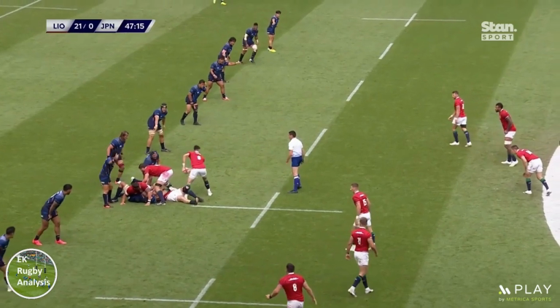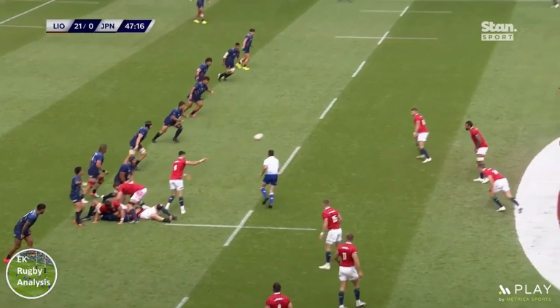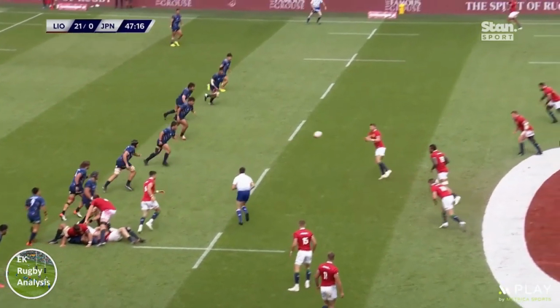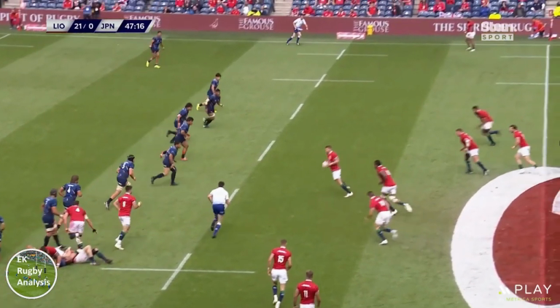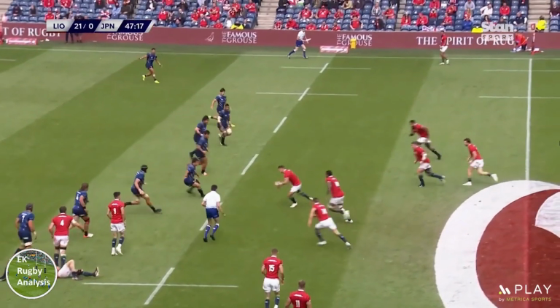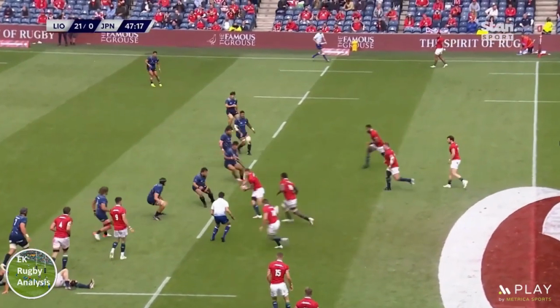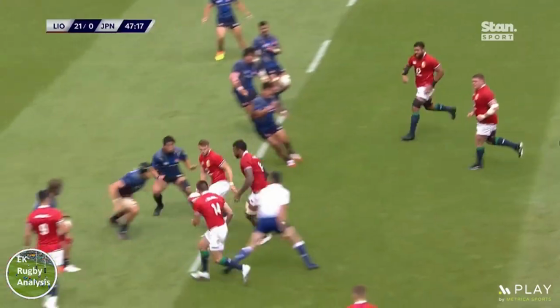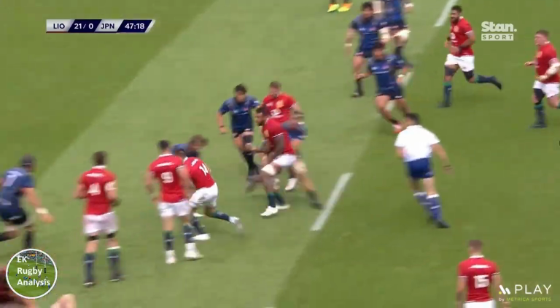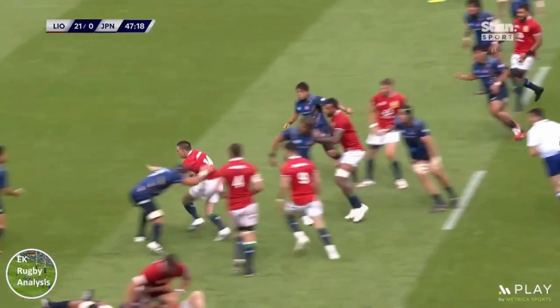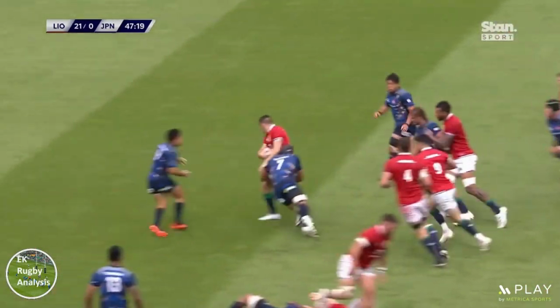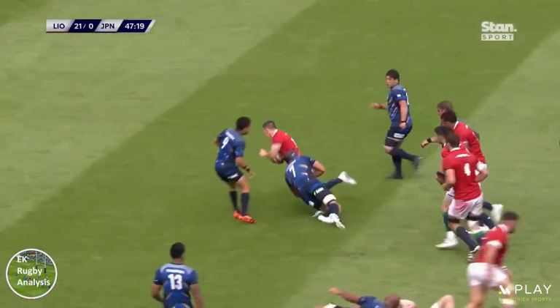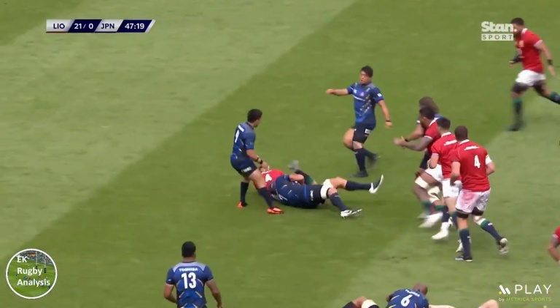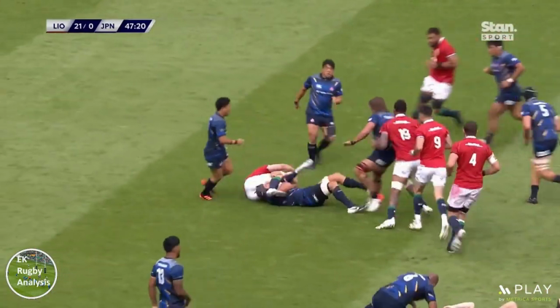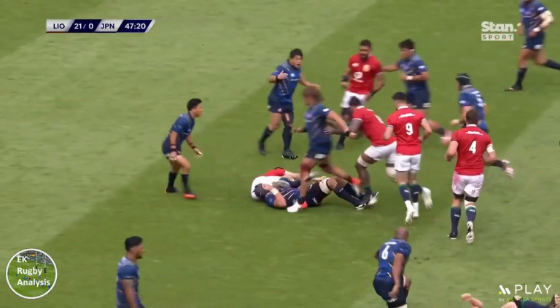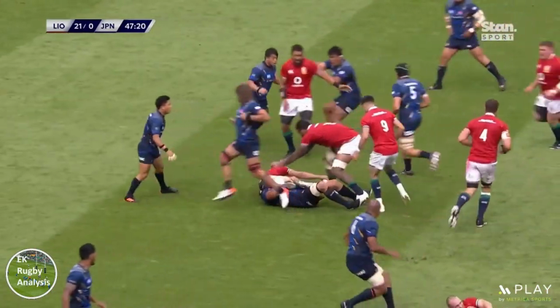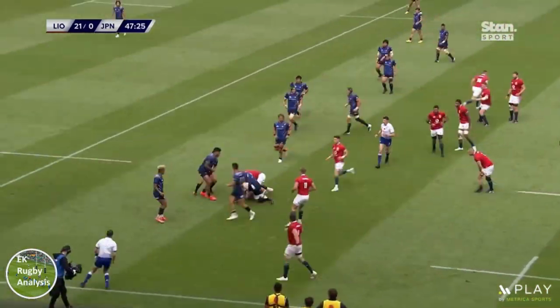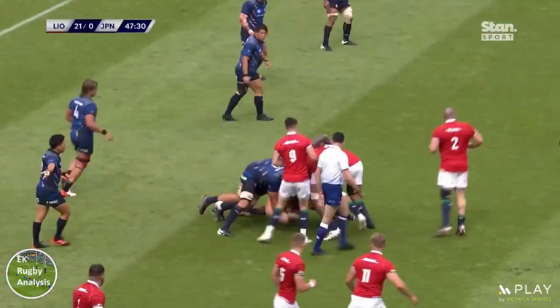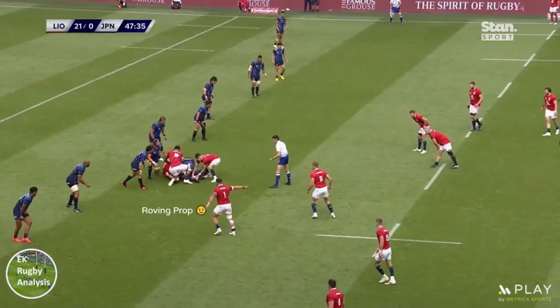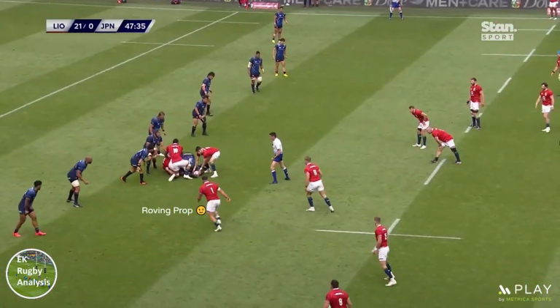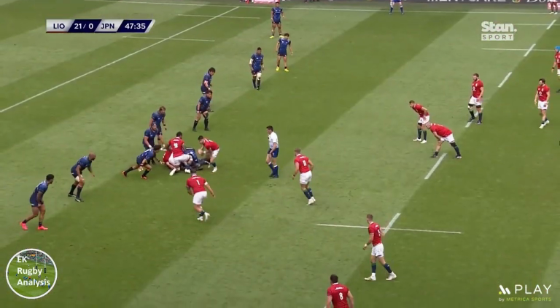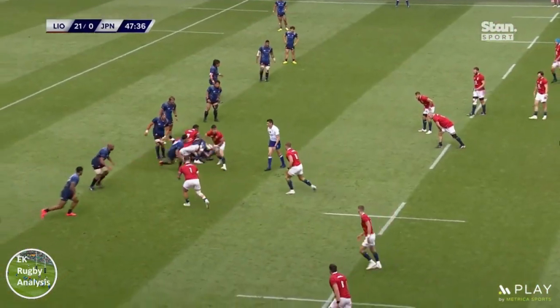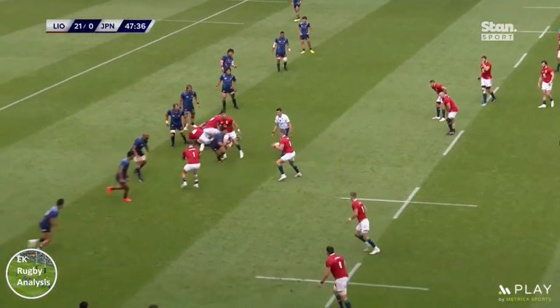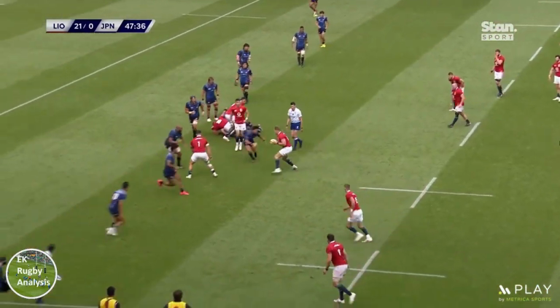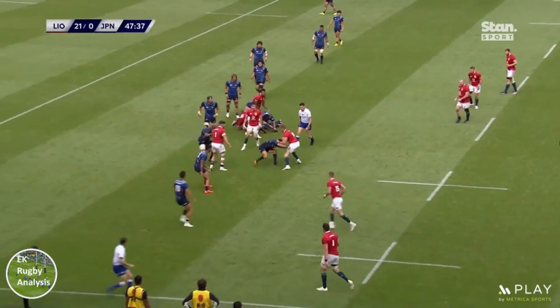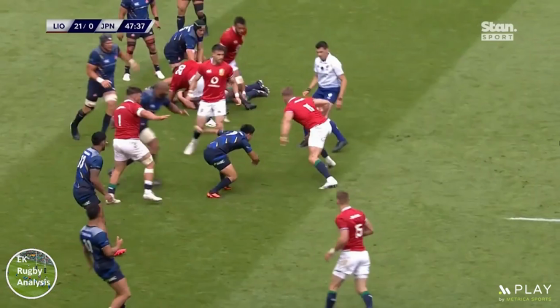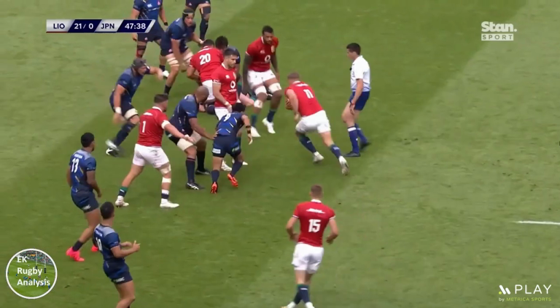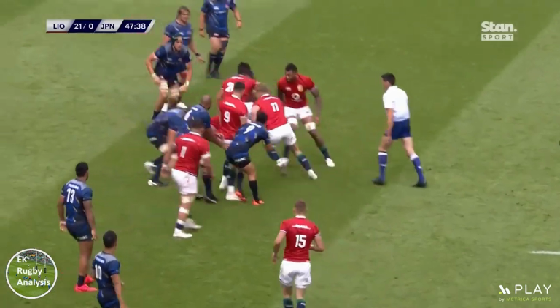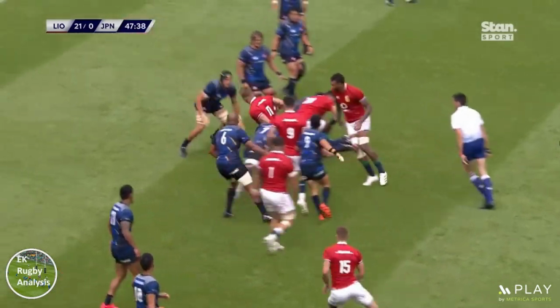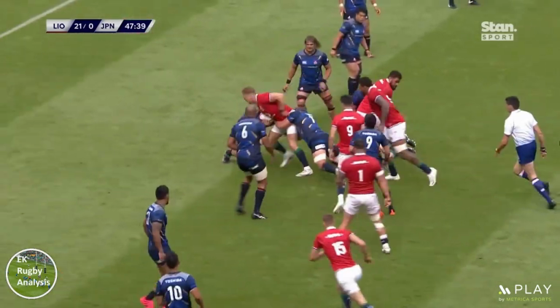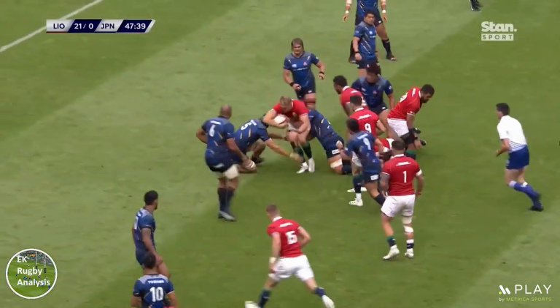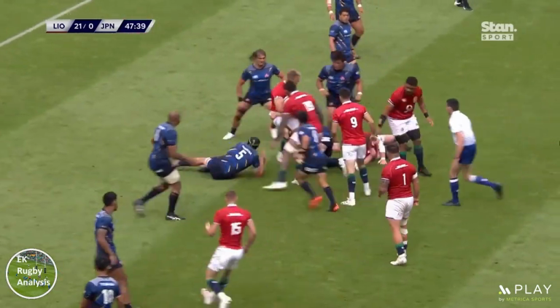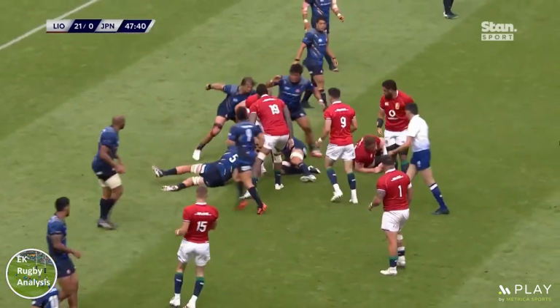Adams does that first here to good effect, with the 2nd 3-pod acting as a decoy, followed by van der Merwe 3 phases later to again get the Lions attack moving forward.